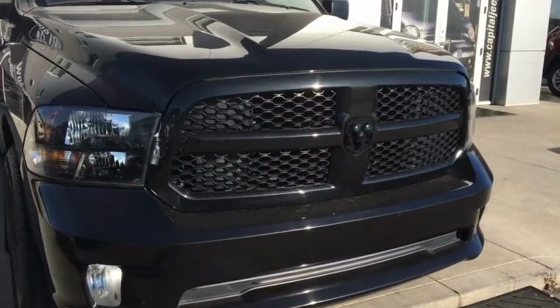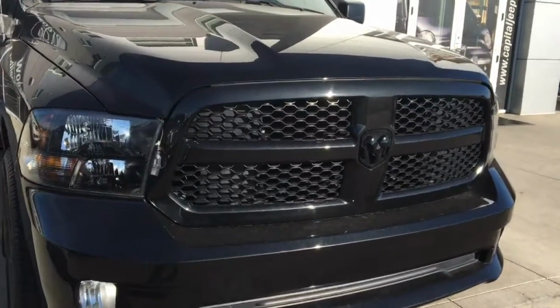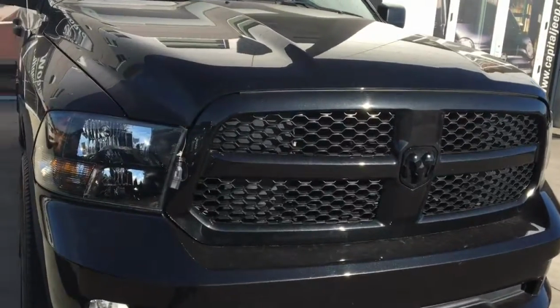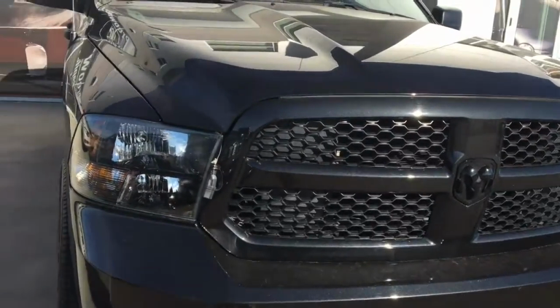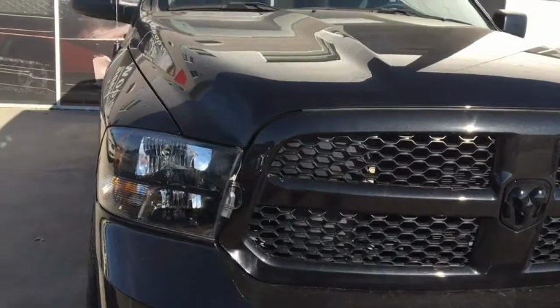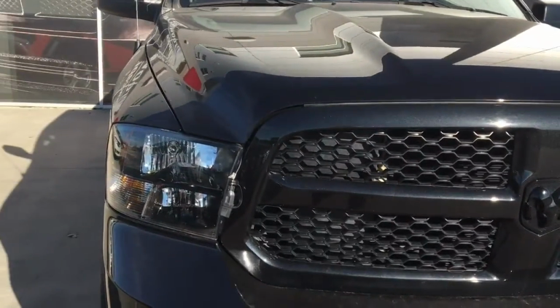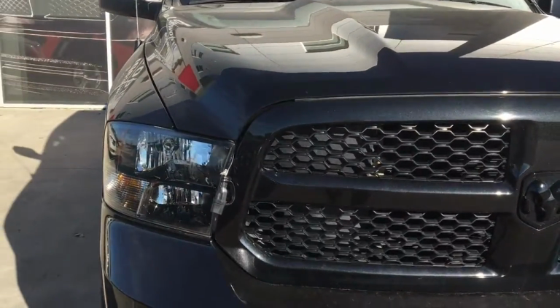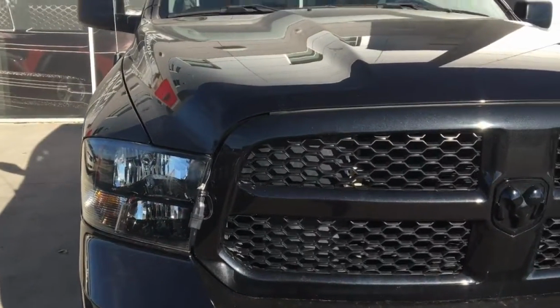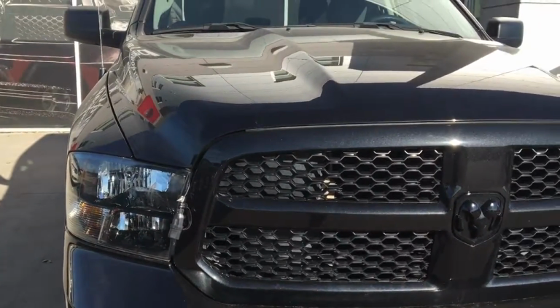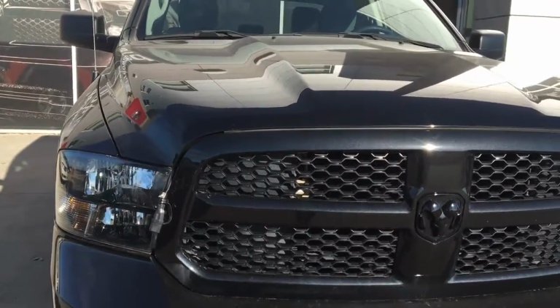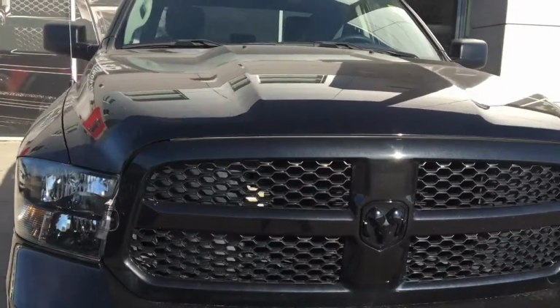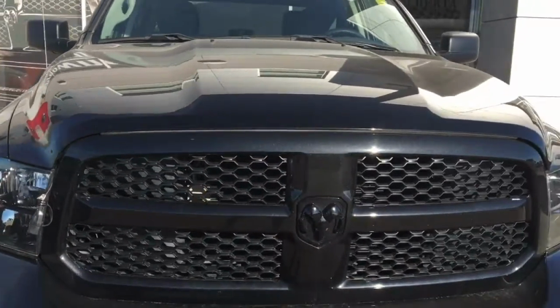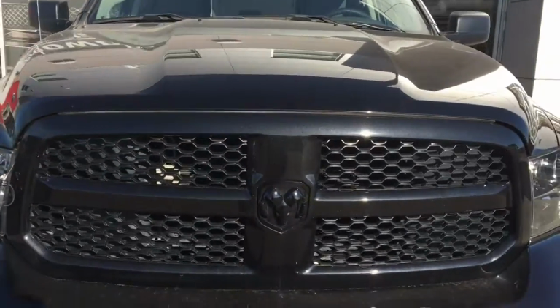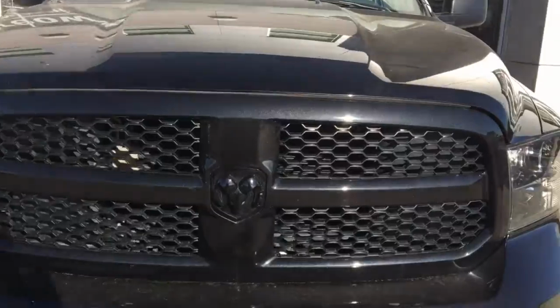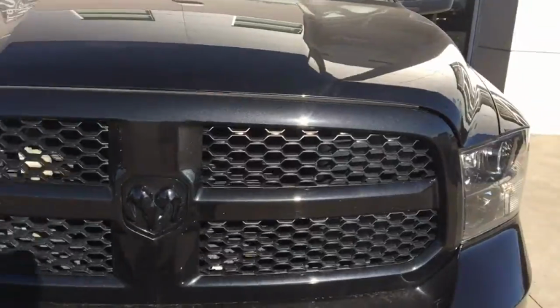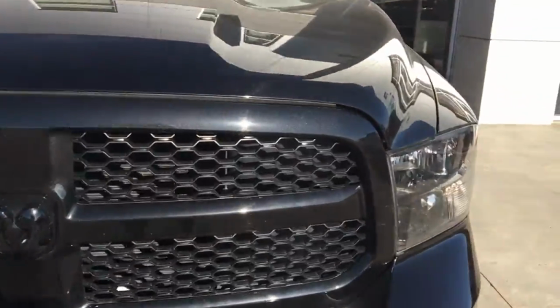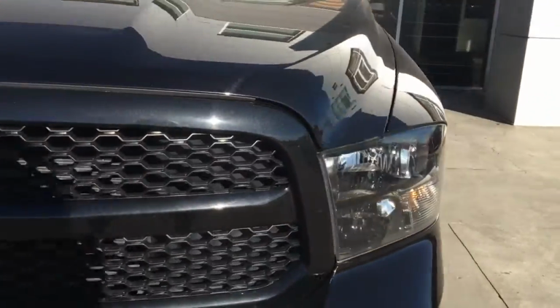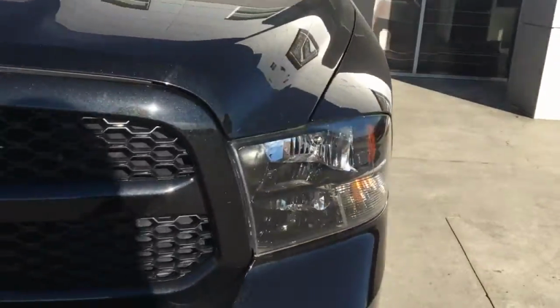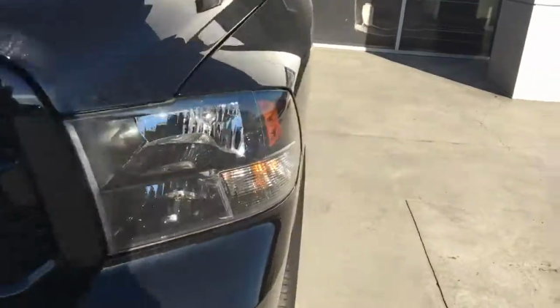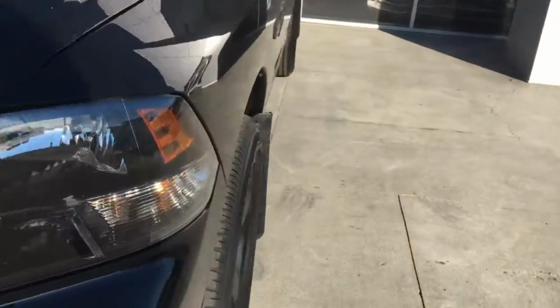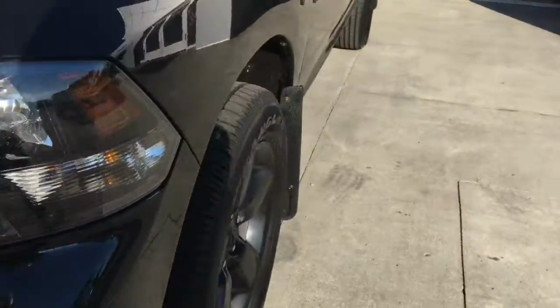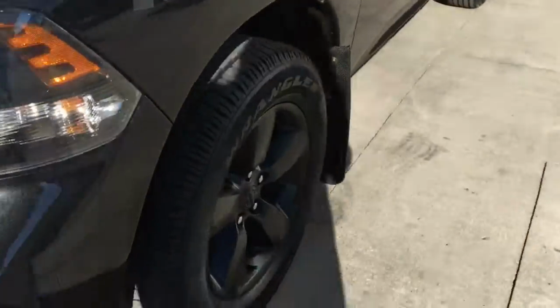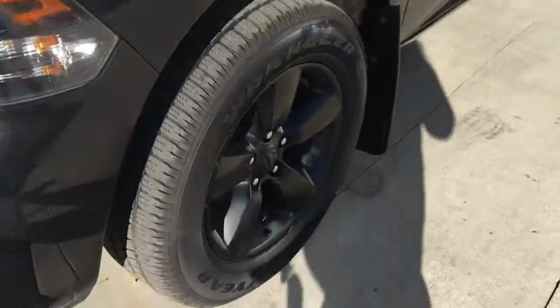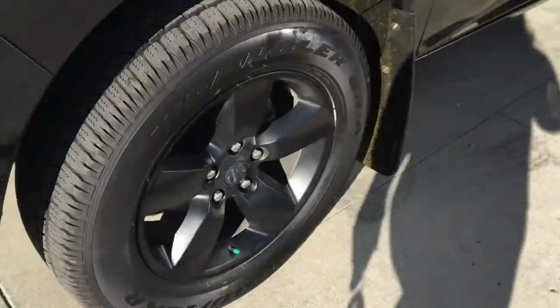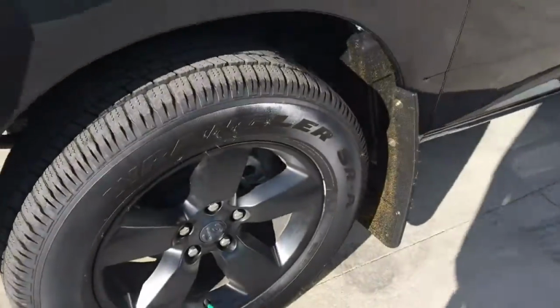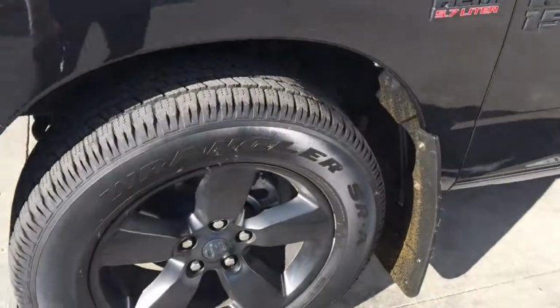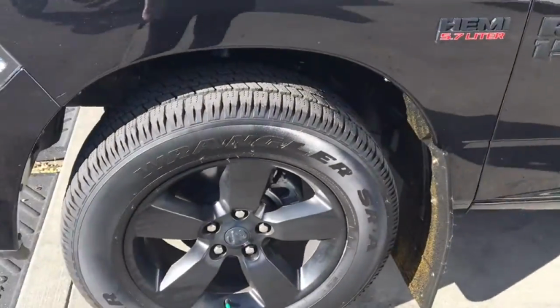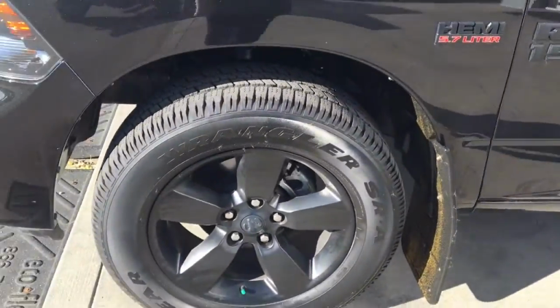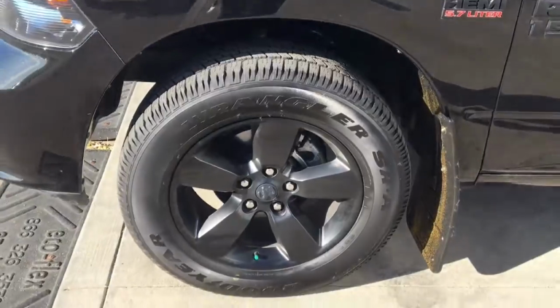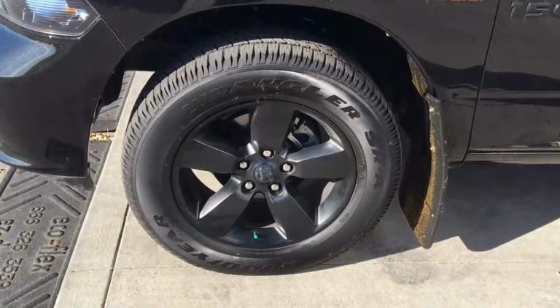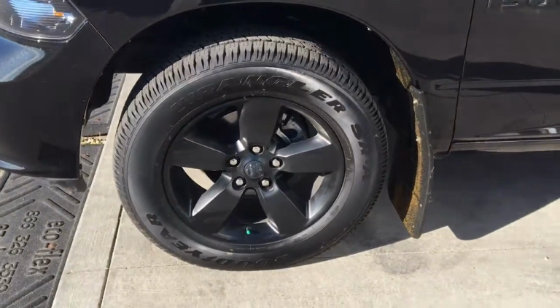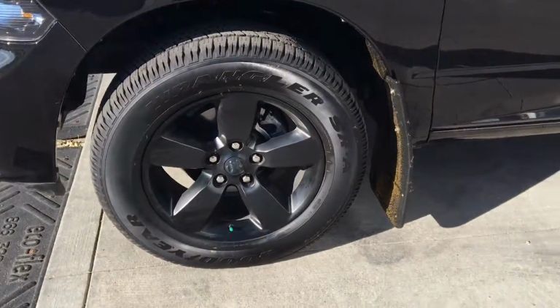We have your headlights, running lights, and fog lights. Under the hood is a 5.7 liter V8 Hemi. Coming around to the side, currently sitting on 20 inch rims.